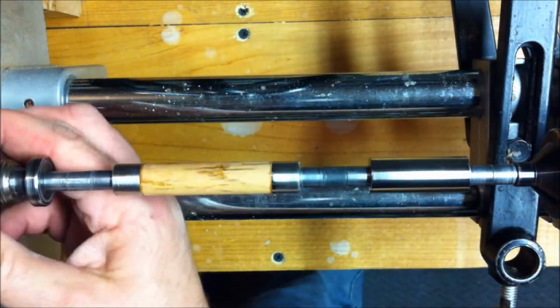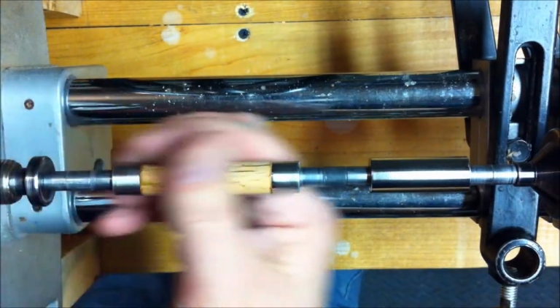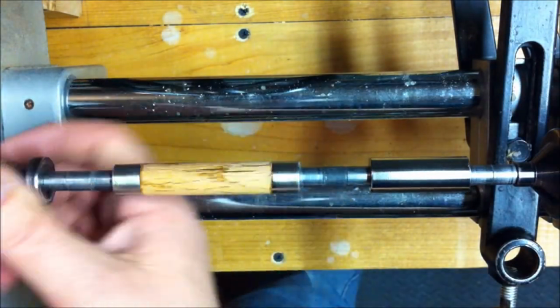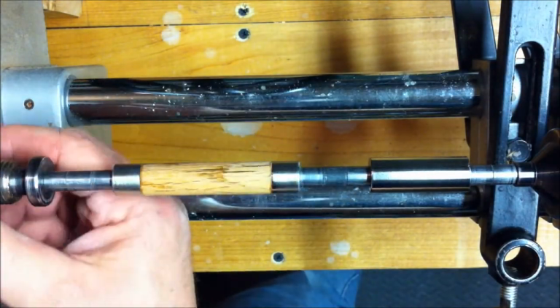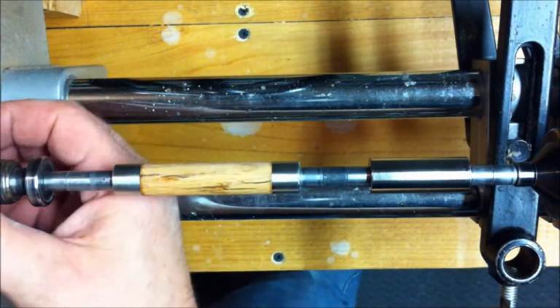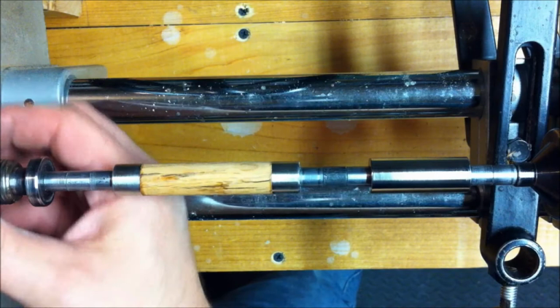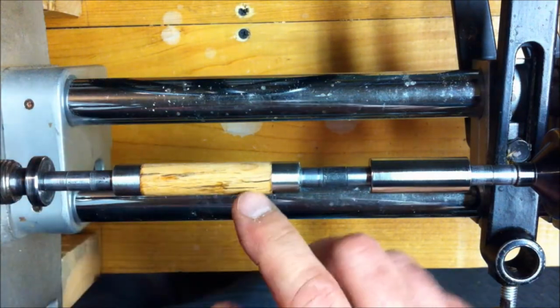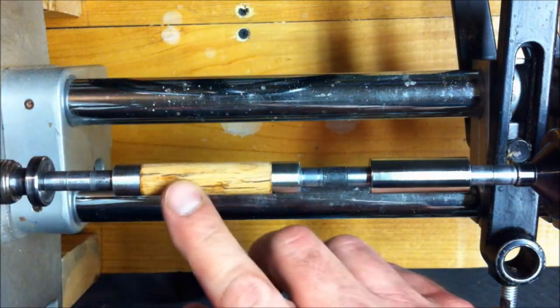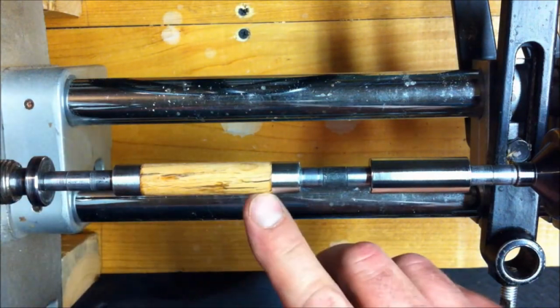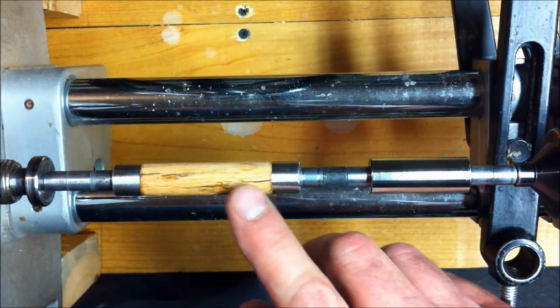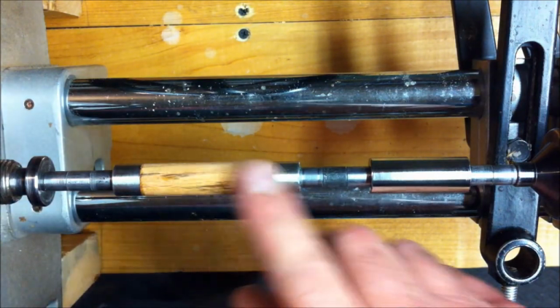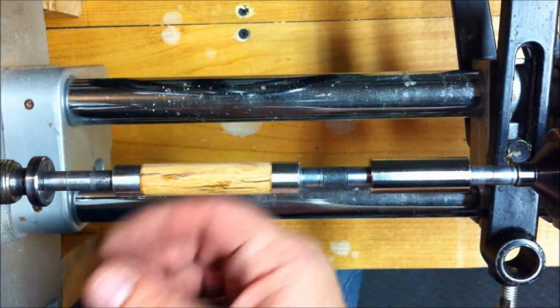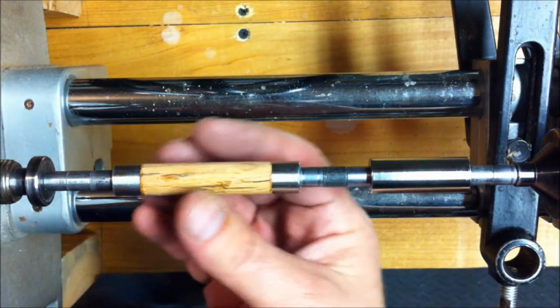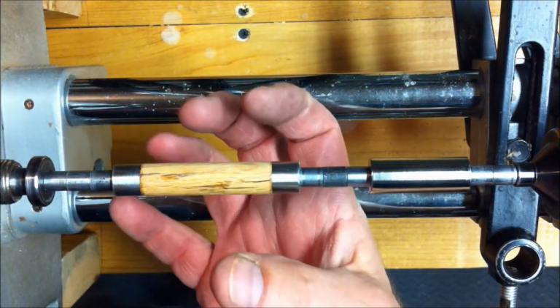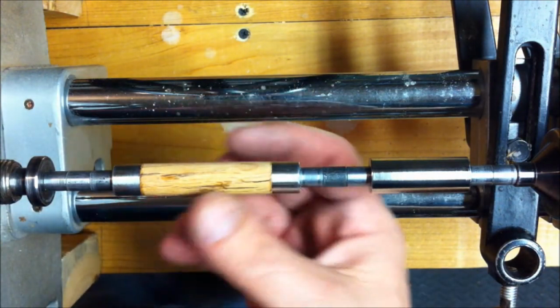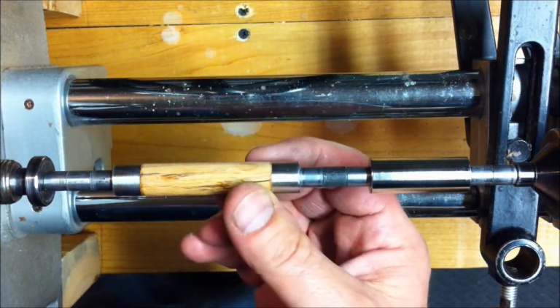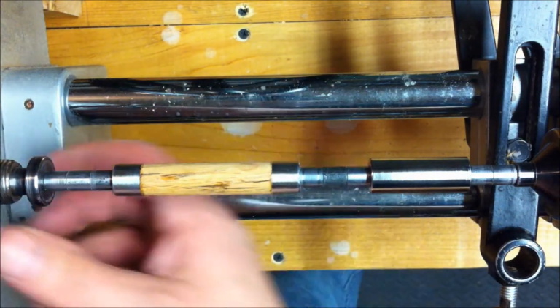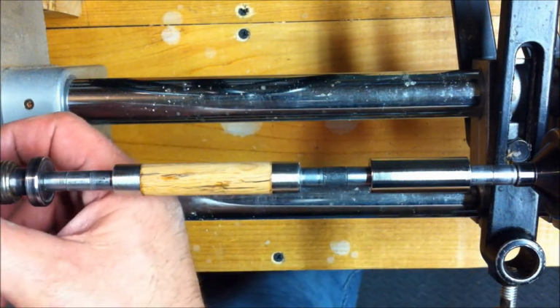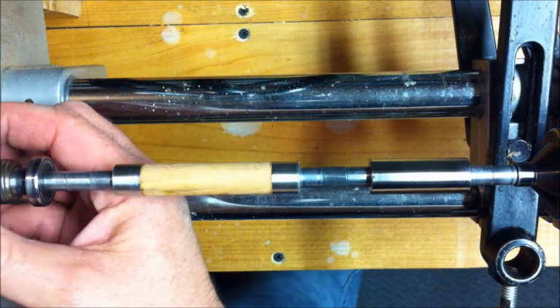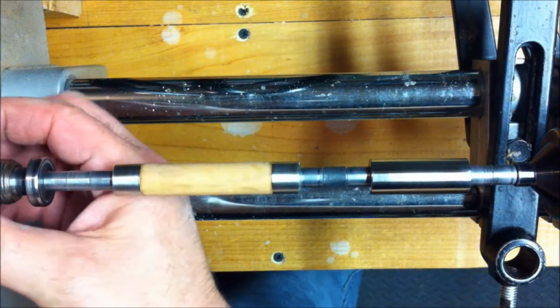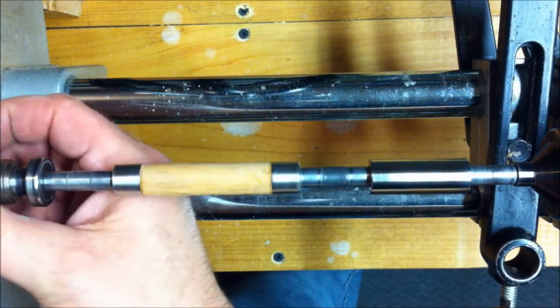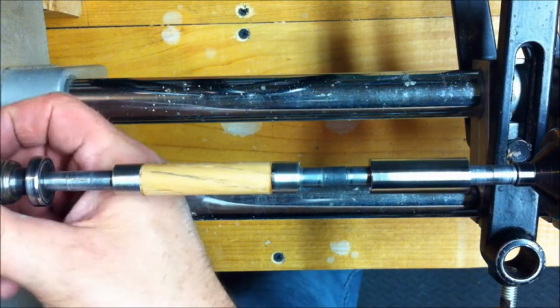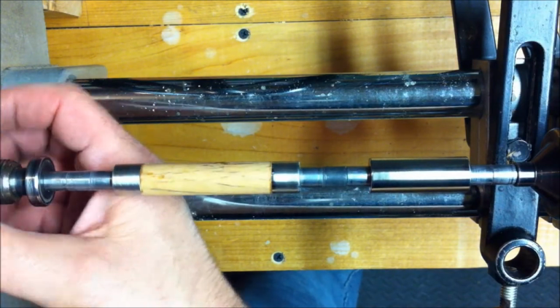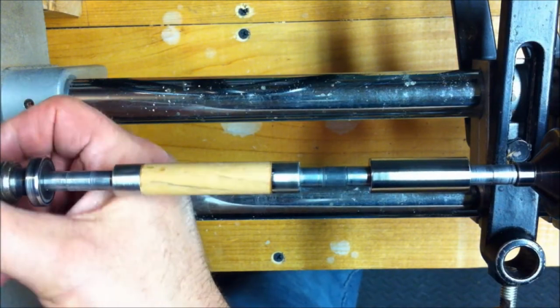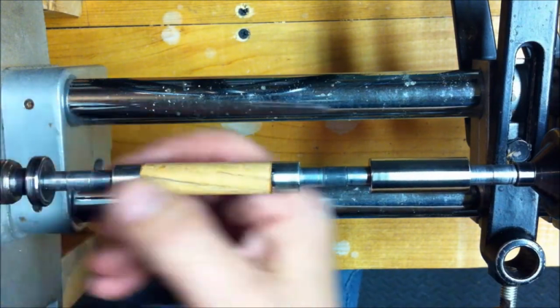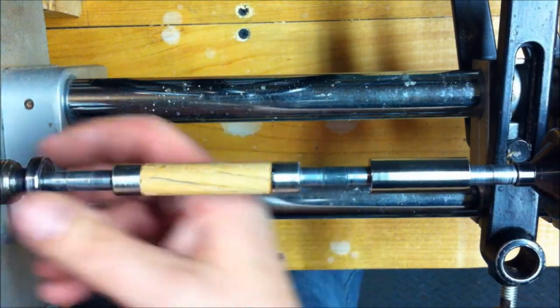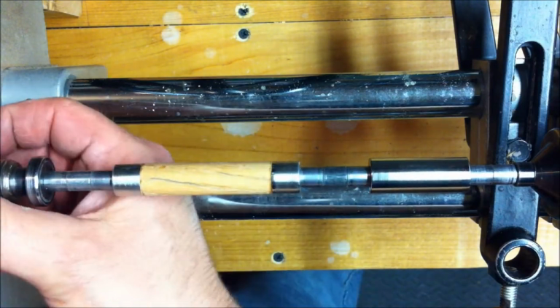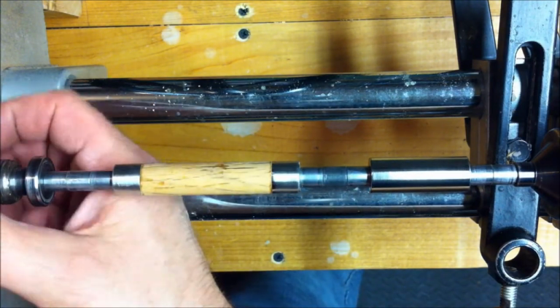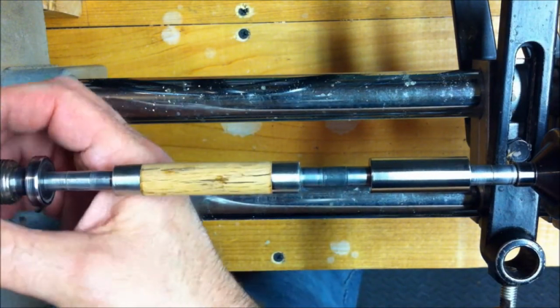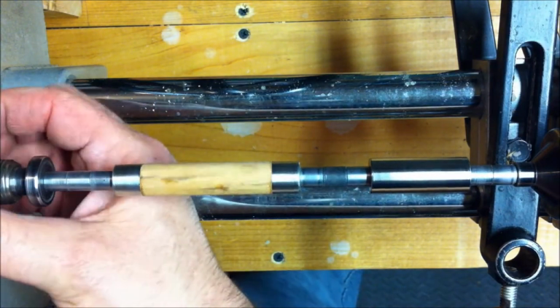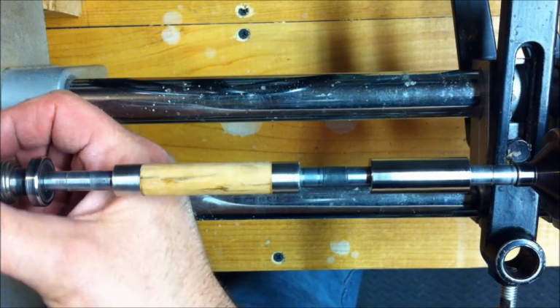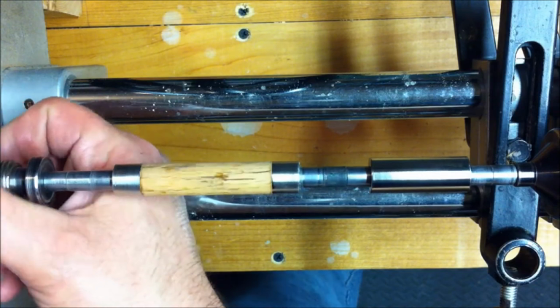It's looking pretty good. I like the fact that a lot of the weathering — this pin is fatter — so a lot of the weathering we're able to keep on the pin, and it really almost gives it a spalted look. Really a beautiful effect.